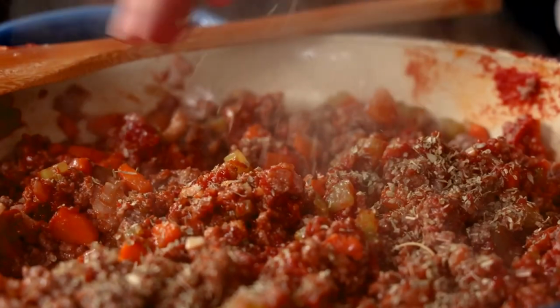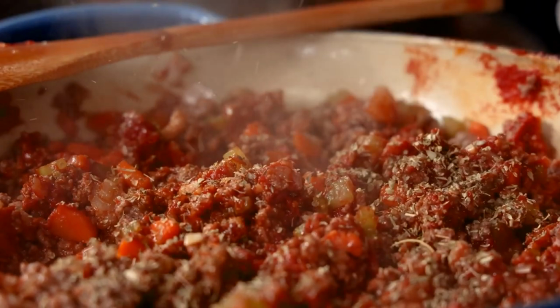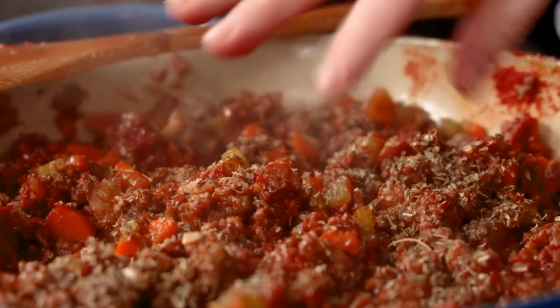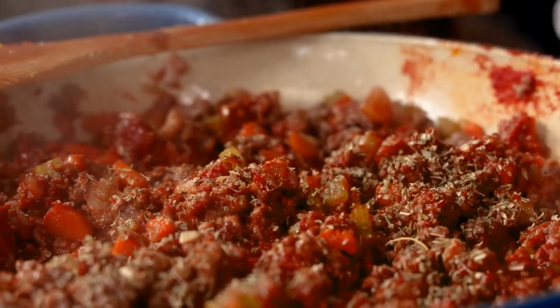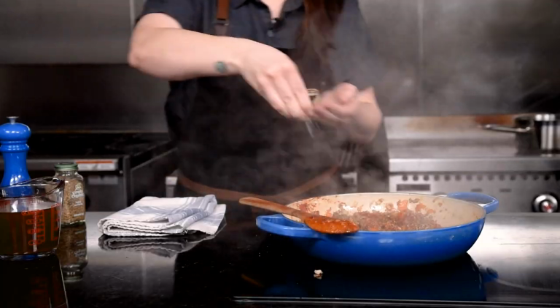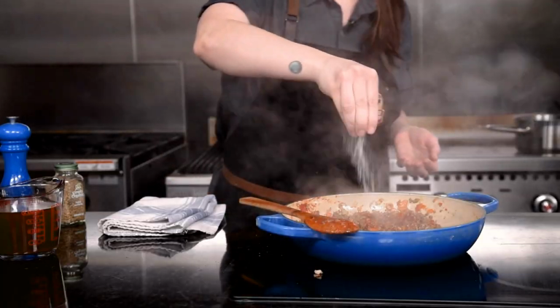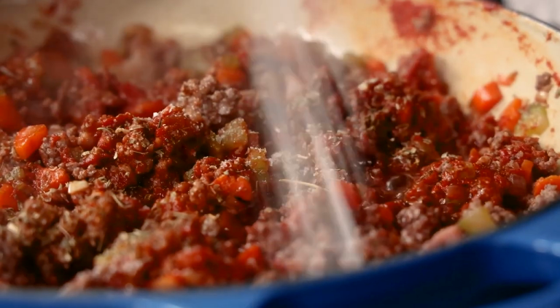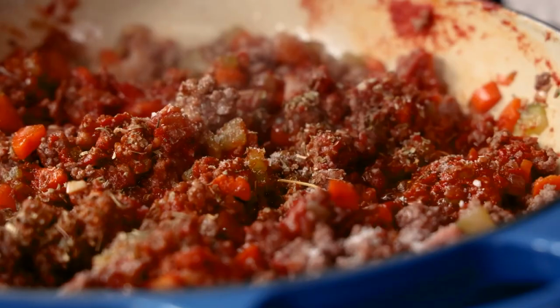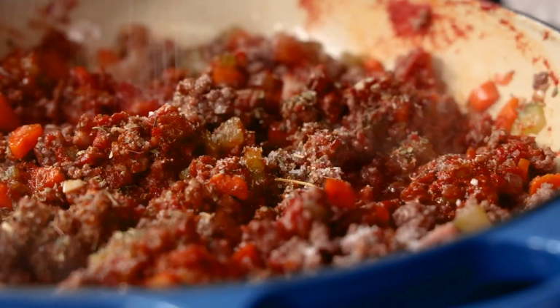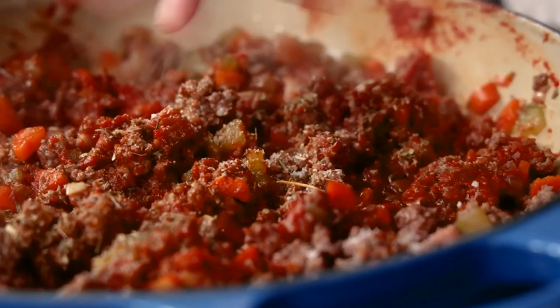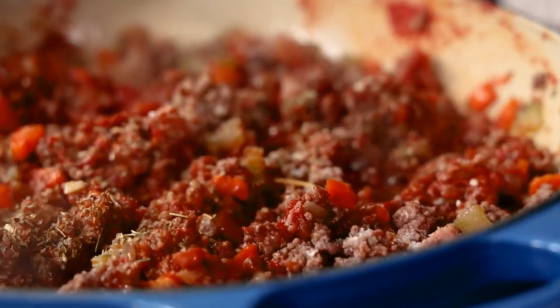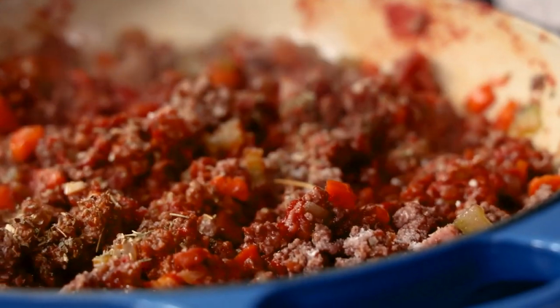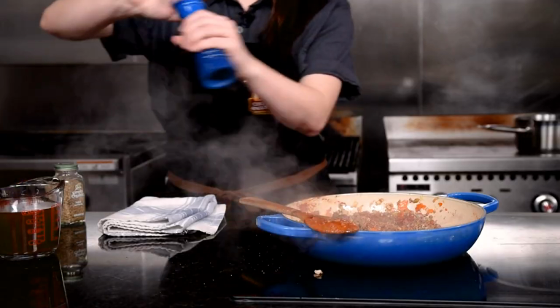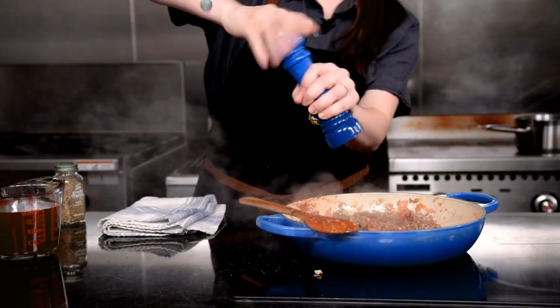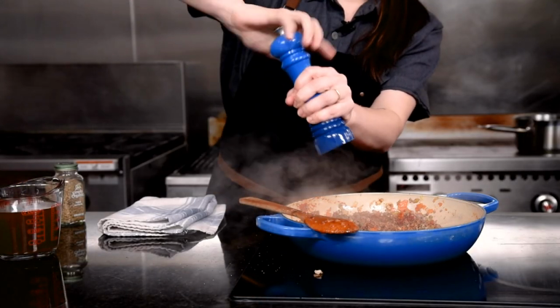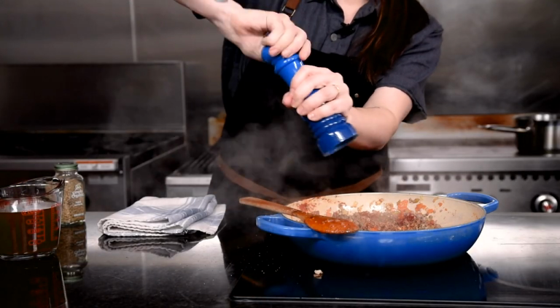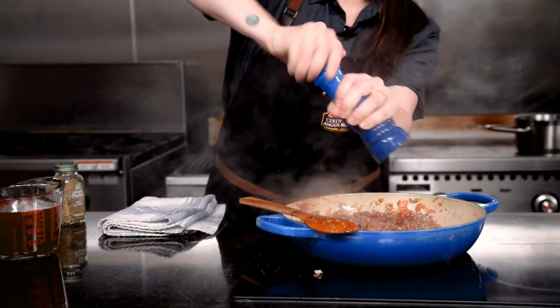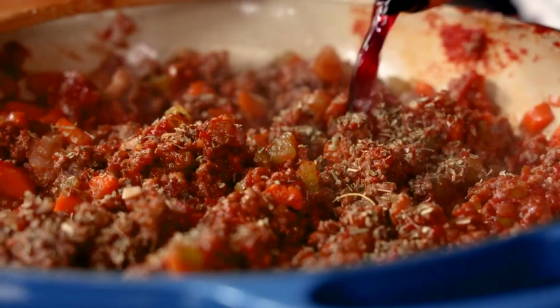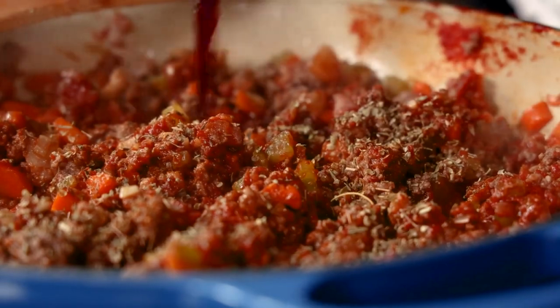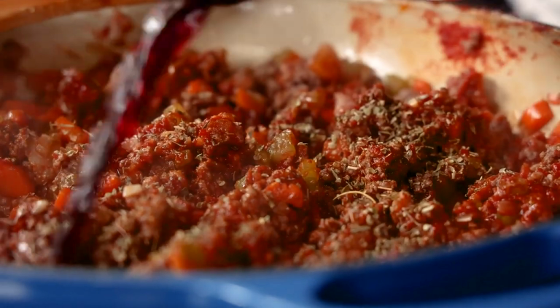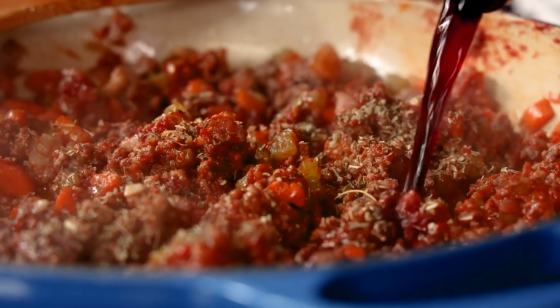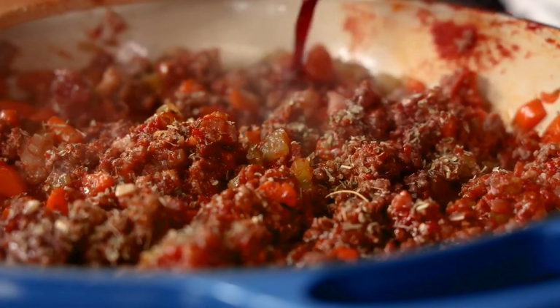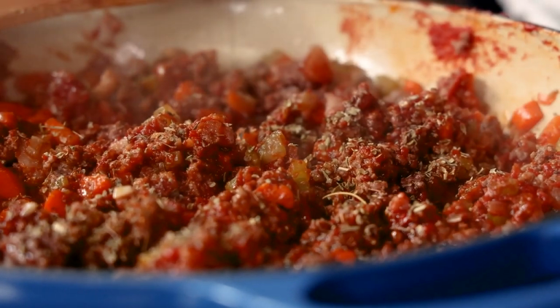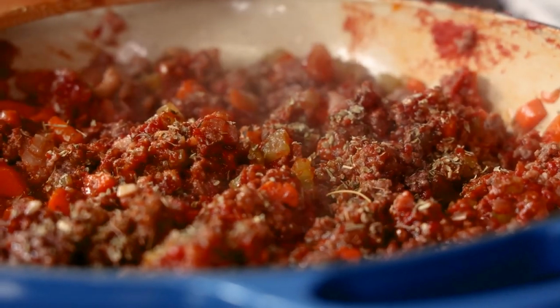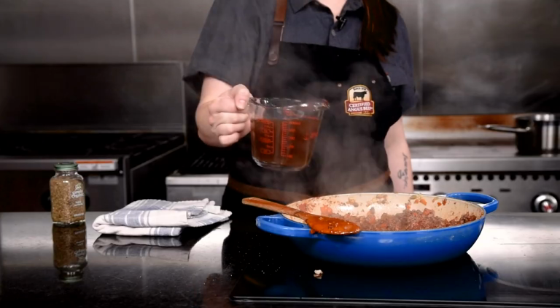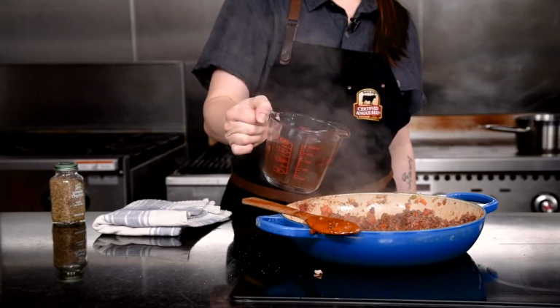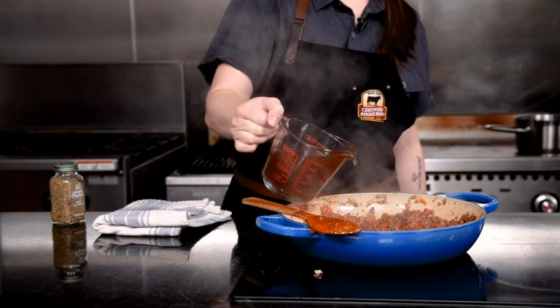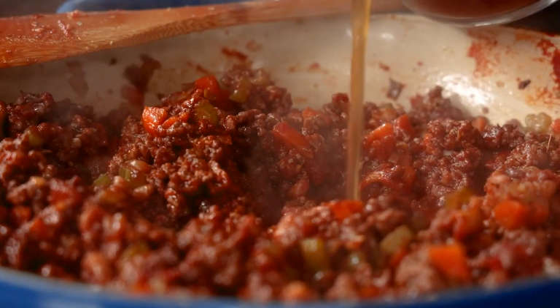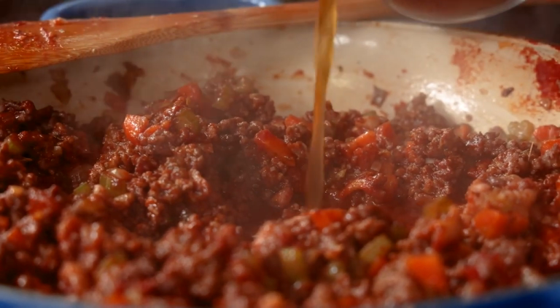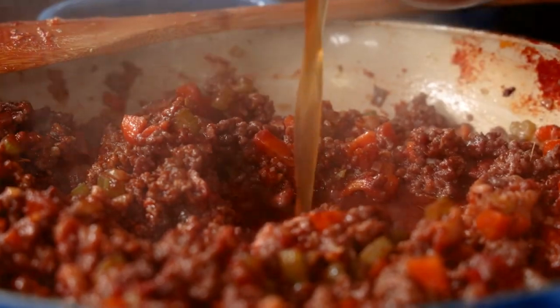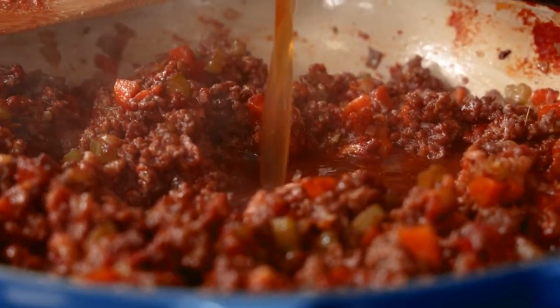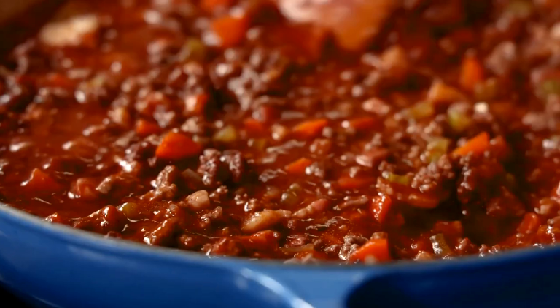And then there's a secret ingredient at the end that we'll talk about. This is a great opportunity to season with all of your dried herbs, salt, and pepper. Then we're gonna deglaze with a little bit of your favorite red wine. Adding in our beef broth really starts to bring this sauce to life.